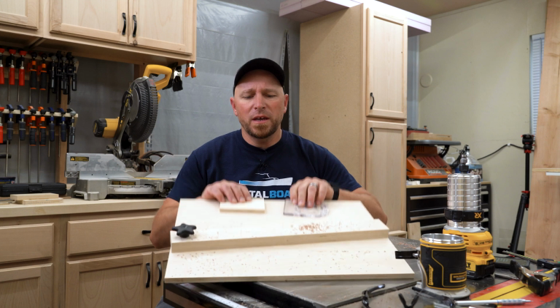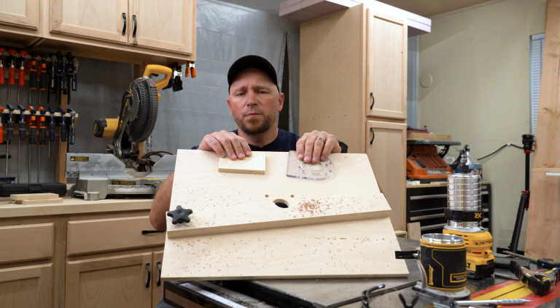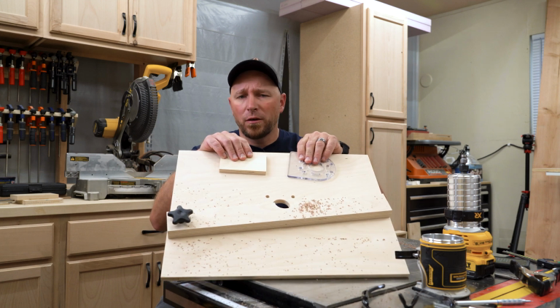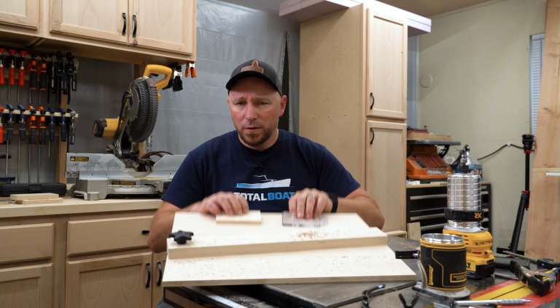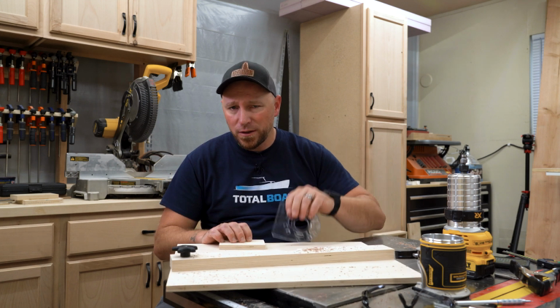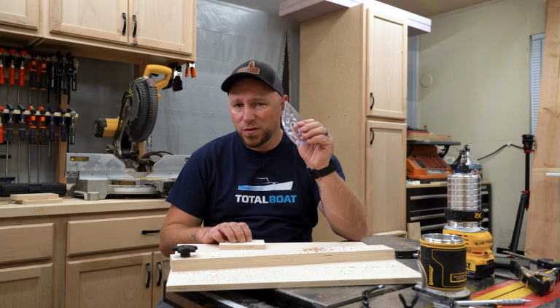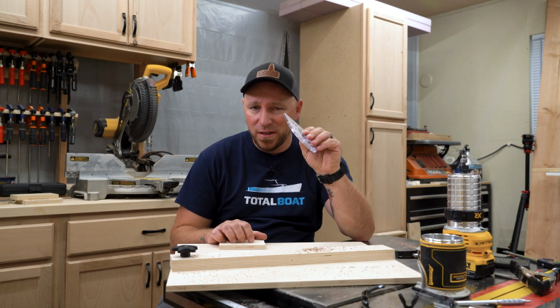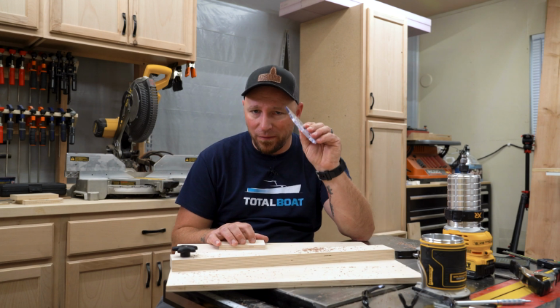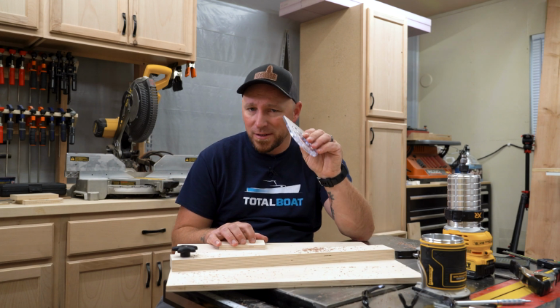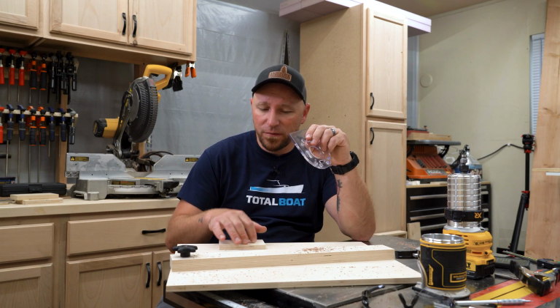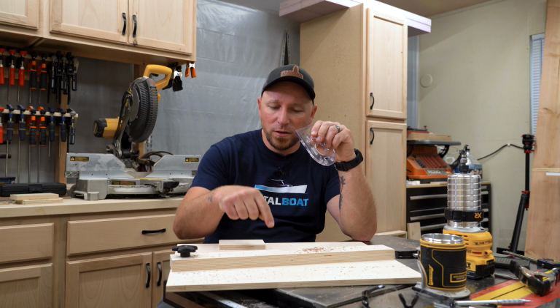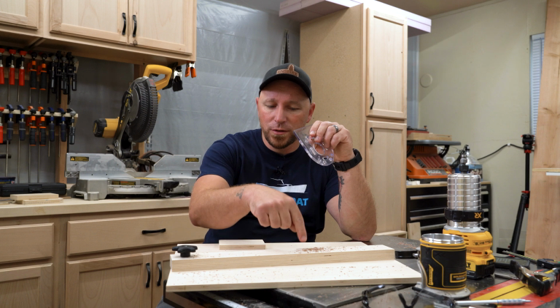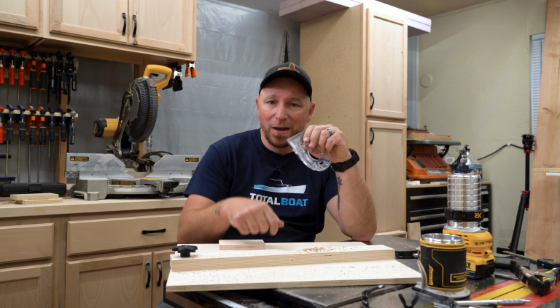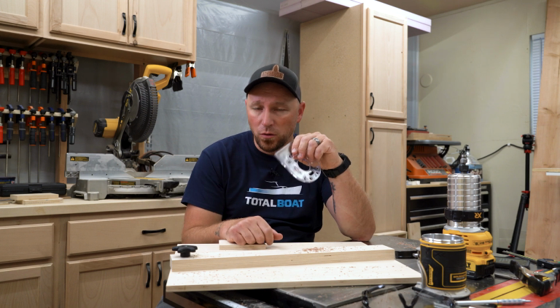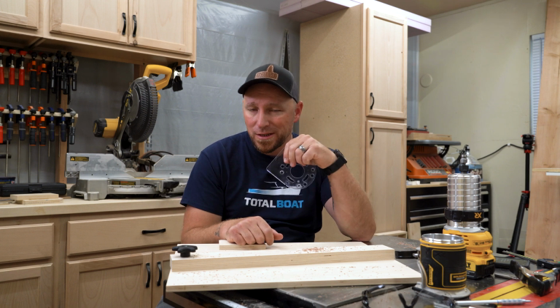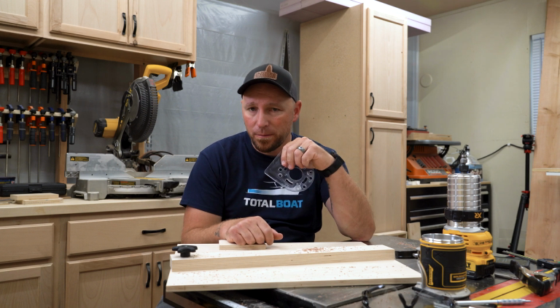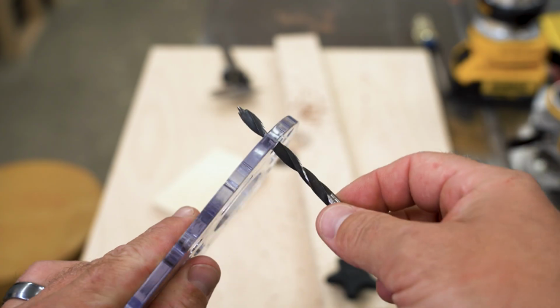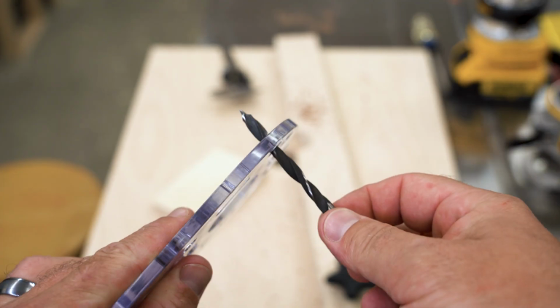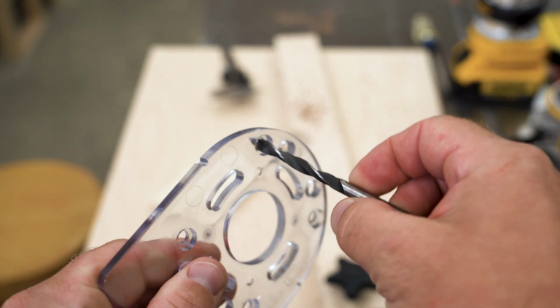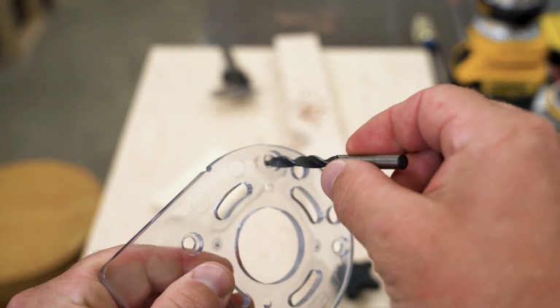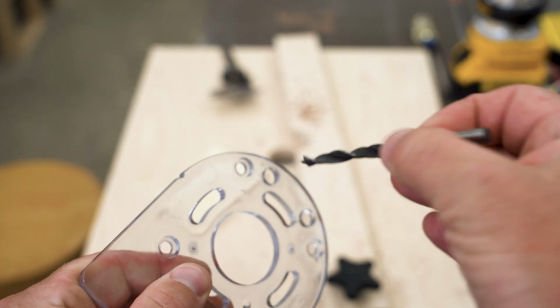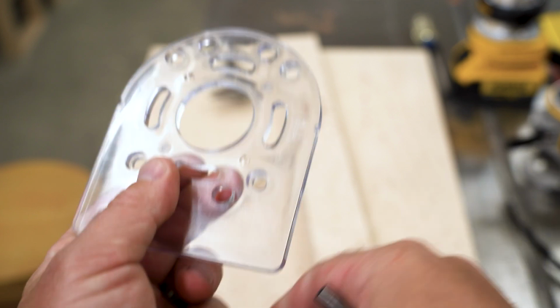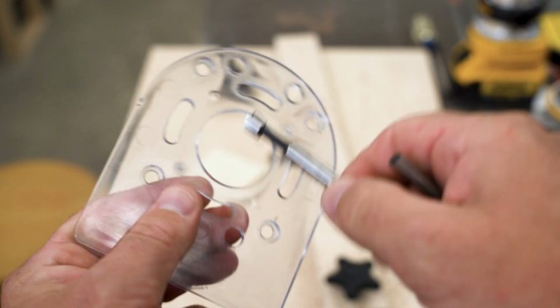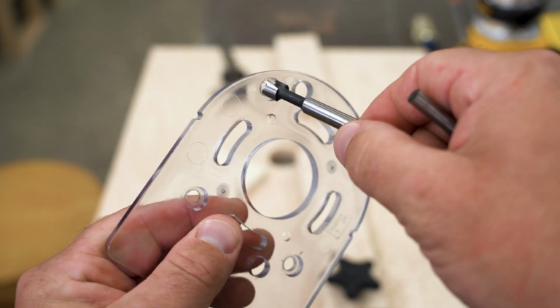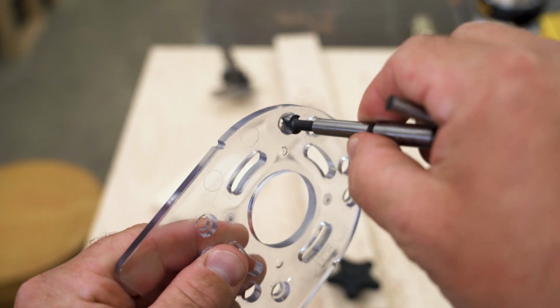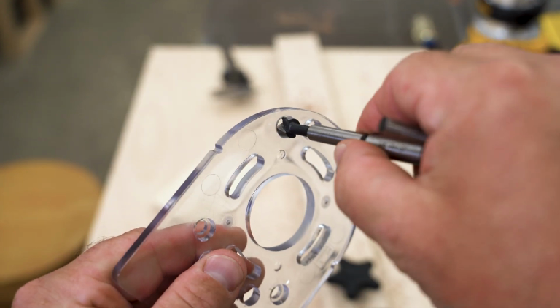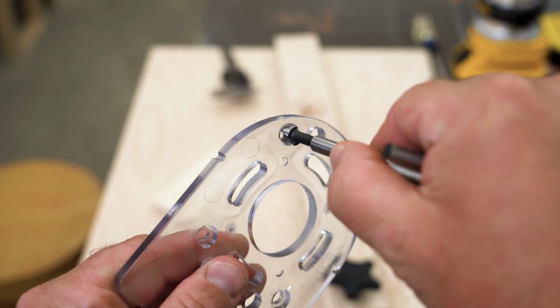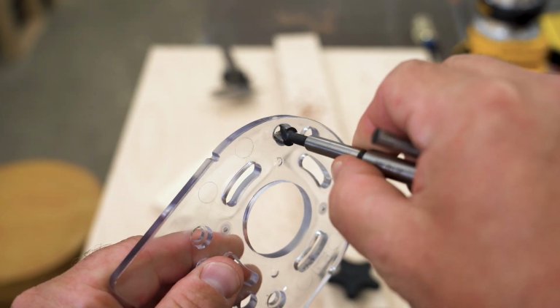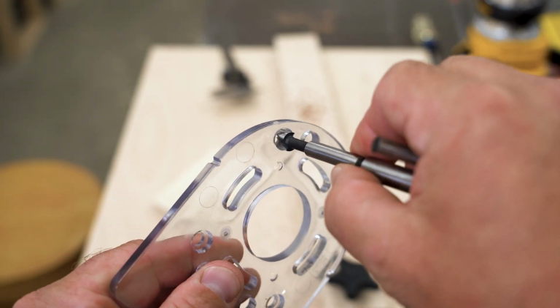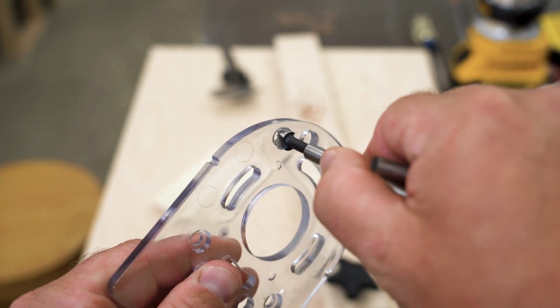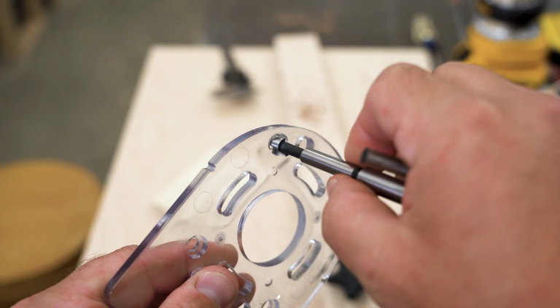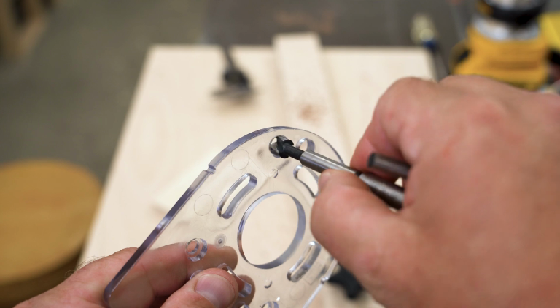I'm making a portable router table and I'm using the original sub base from my router as a template for where to drill the mounting holes into the tabletop. The sub base has a quarter-inch wide through hole for the threaded part of the screw and a three-eighths inch wide counter bore for the screw head to rest in.